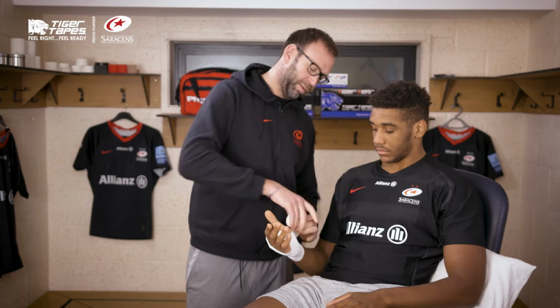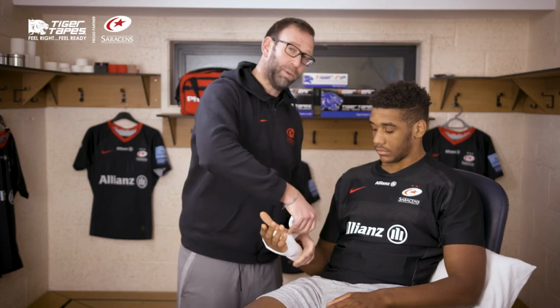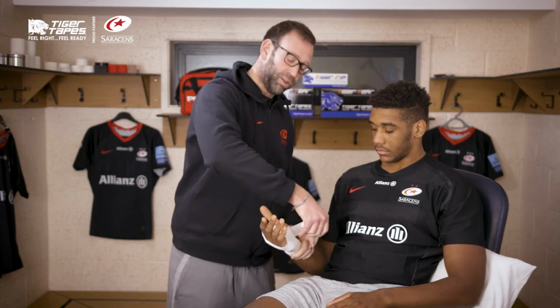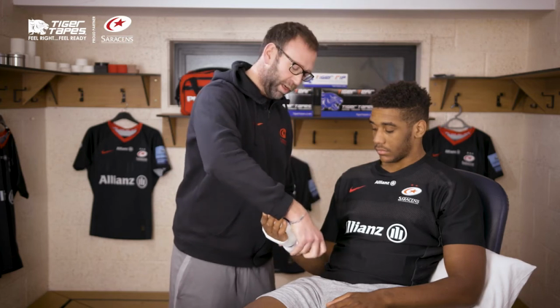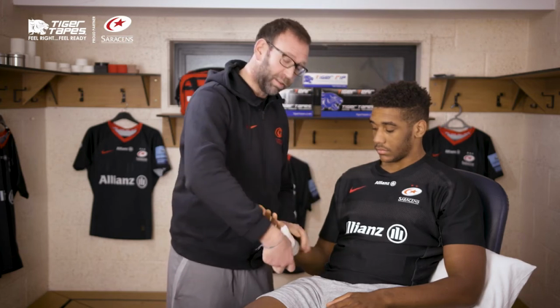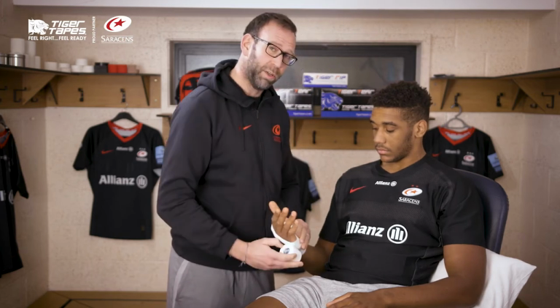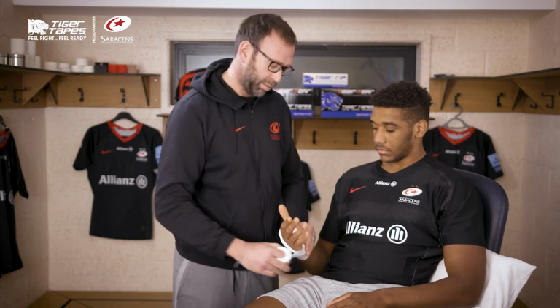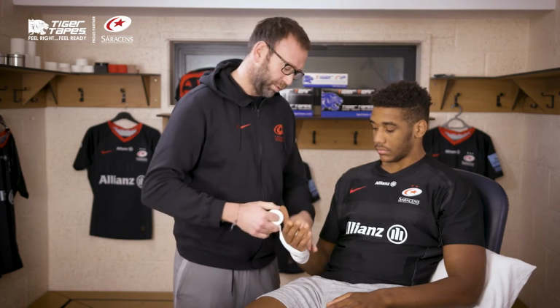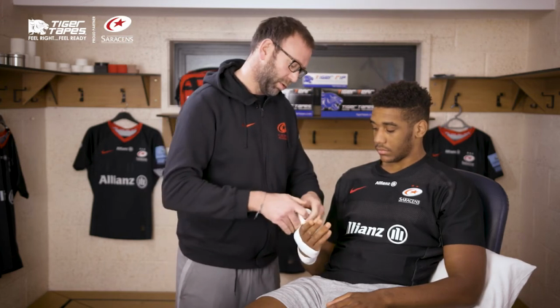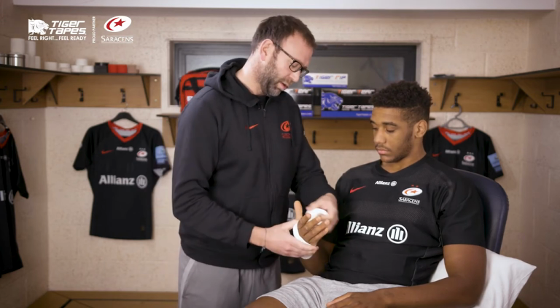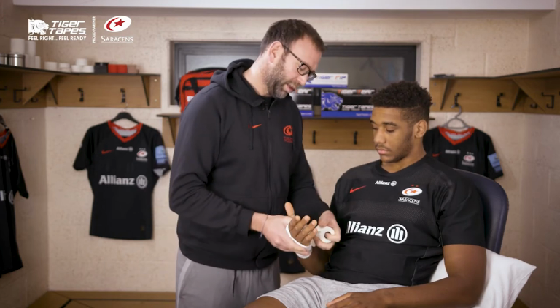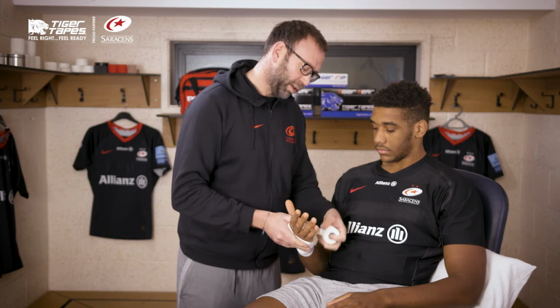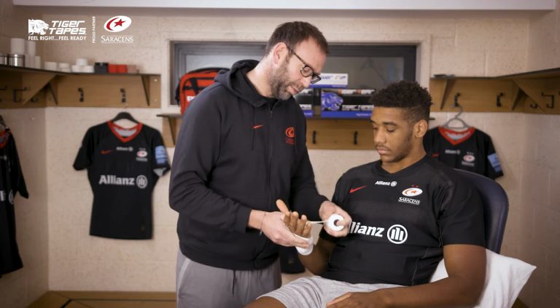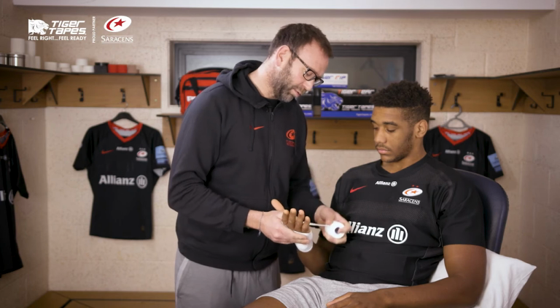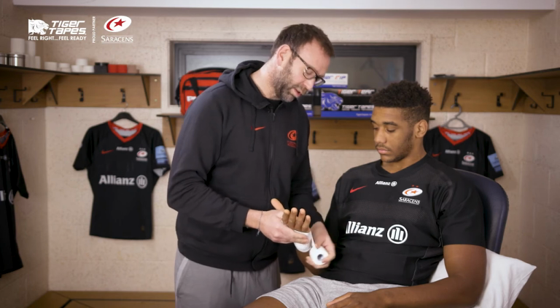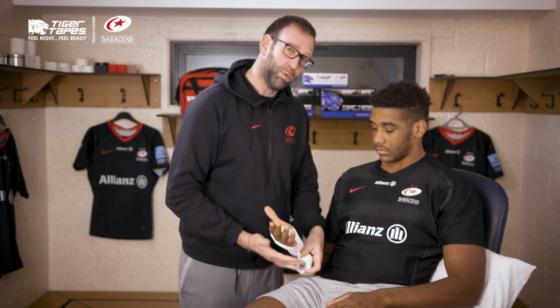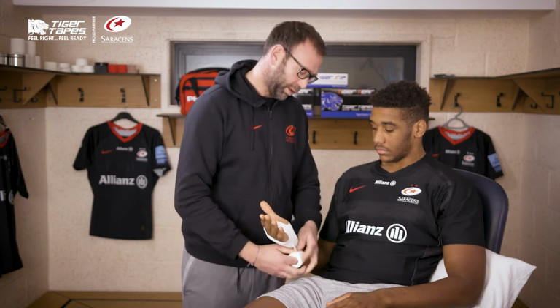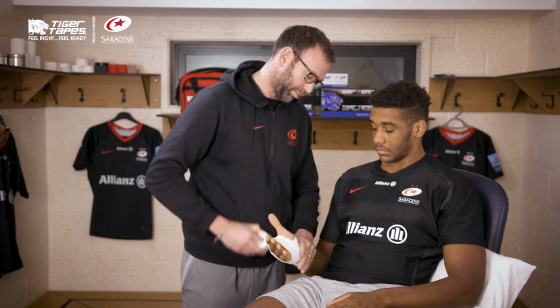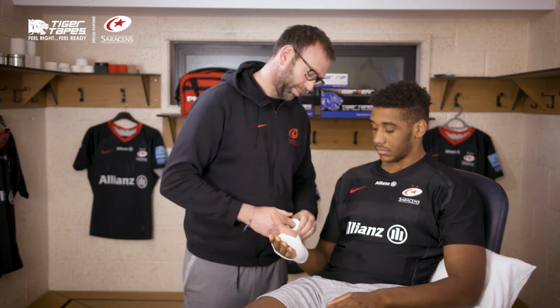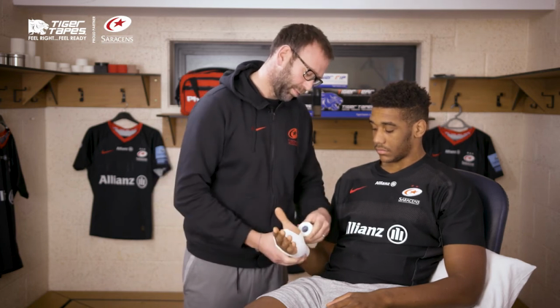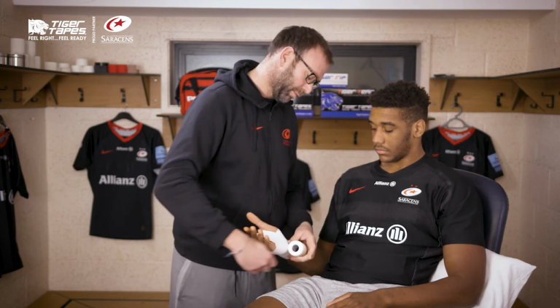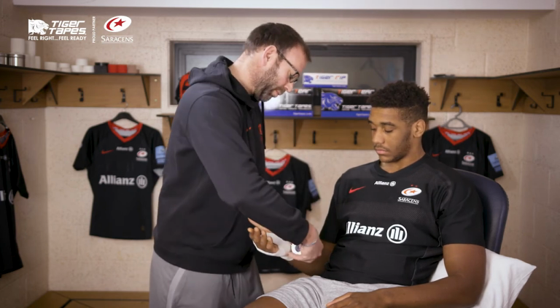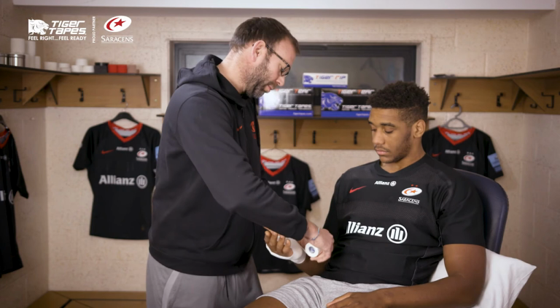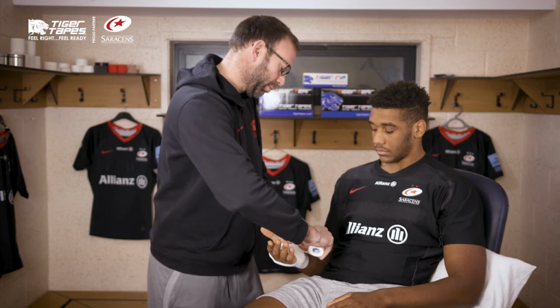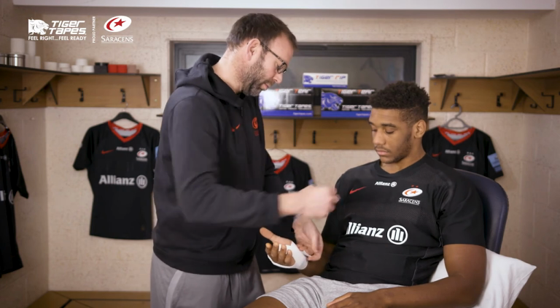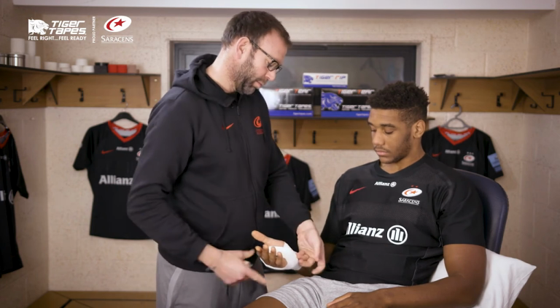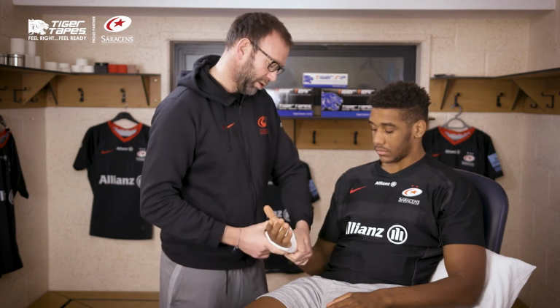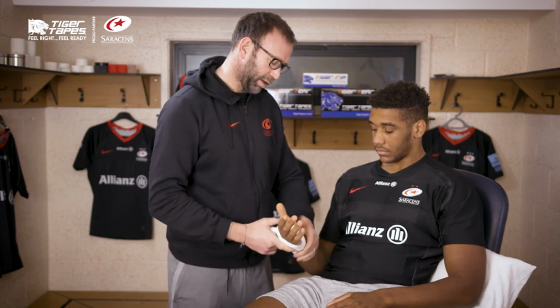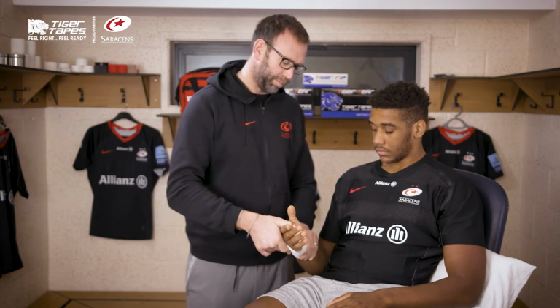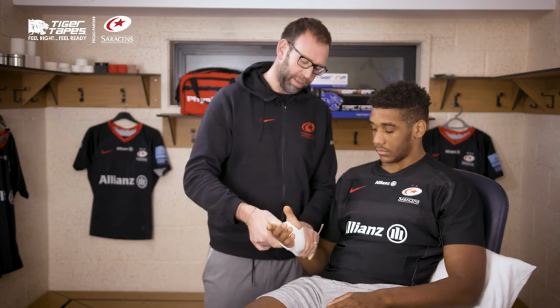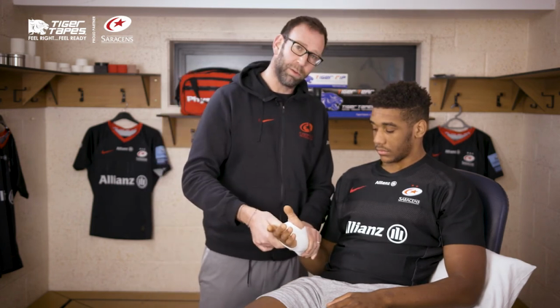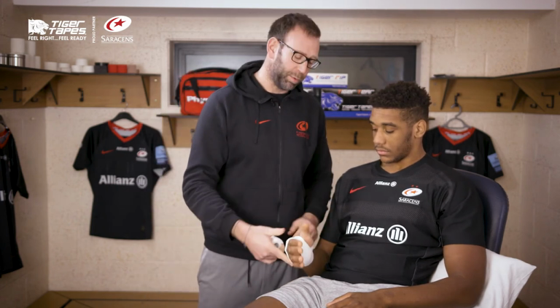If players want to catch the ball, having a flexible tape like this can be very useful. It tends to be a bit more comfortable than some of the more rigid tapes. Just lock that off, and then that gives you a bit of support.